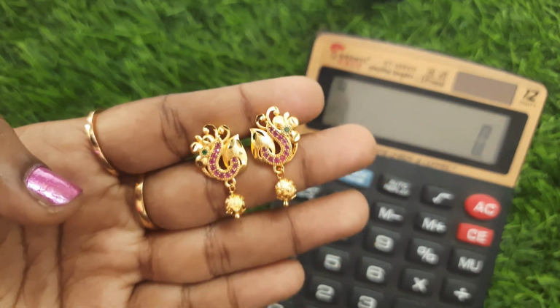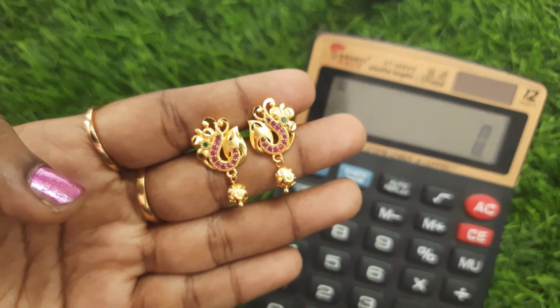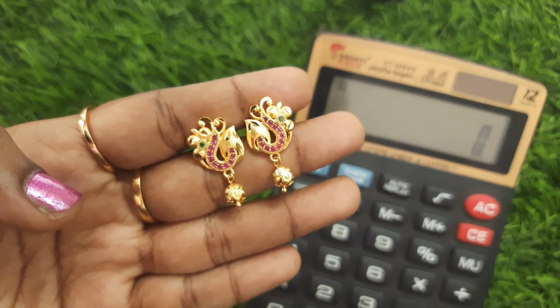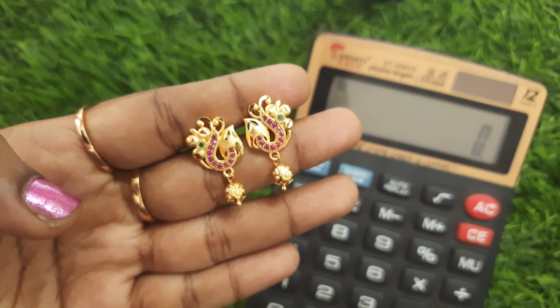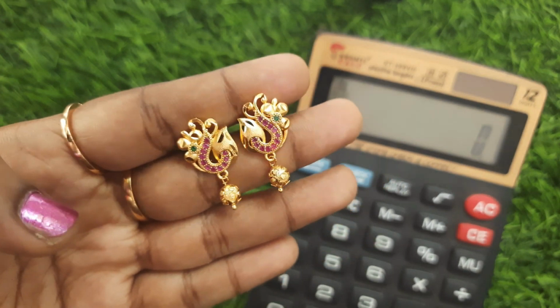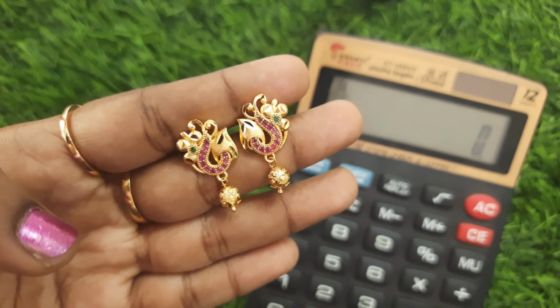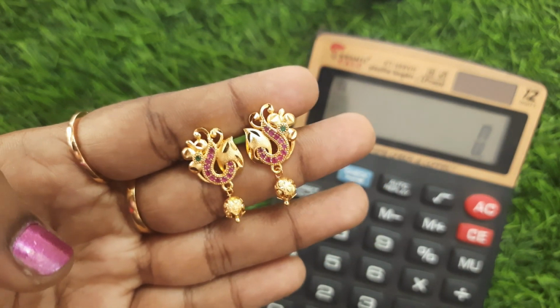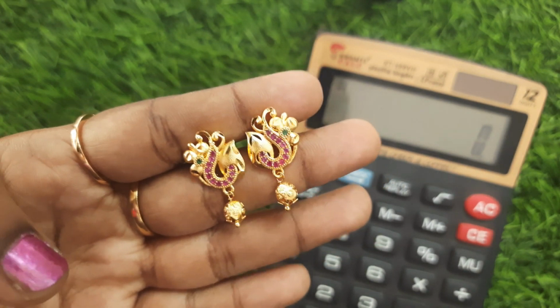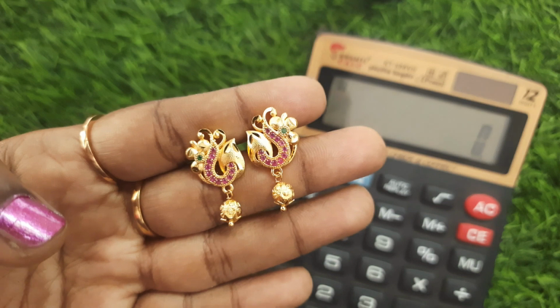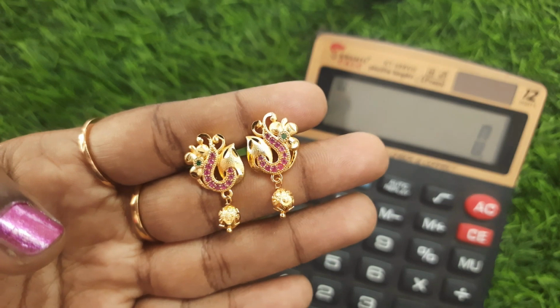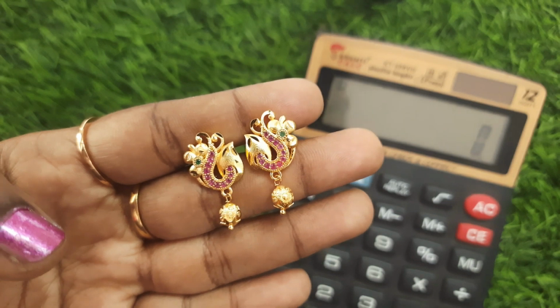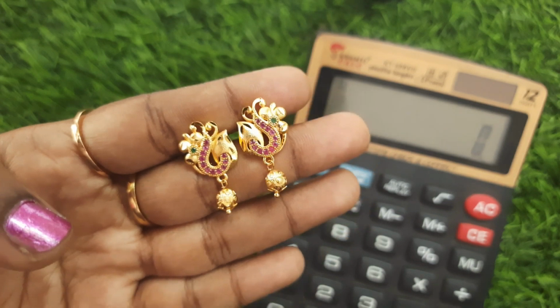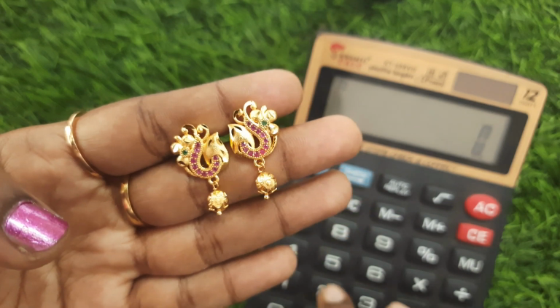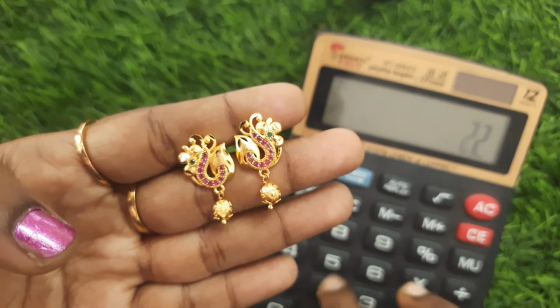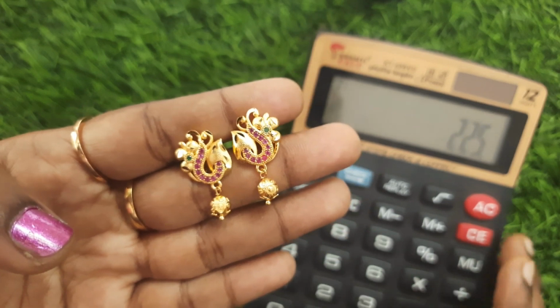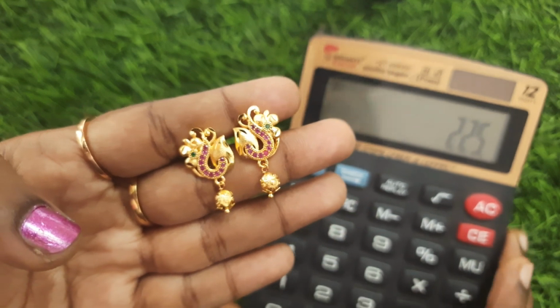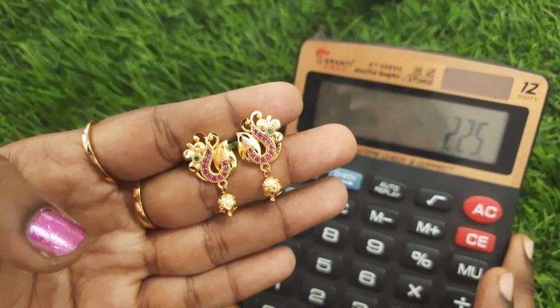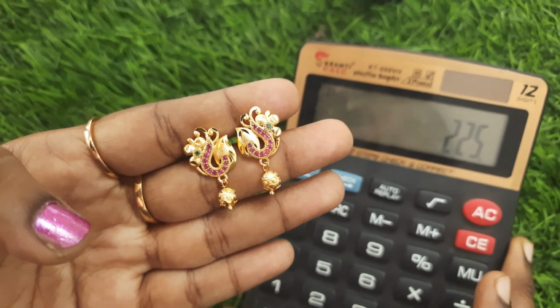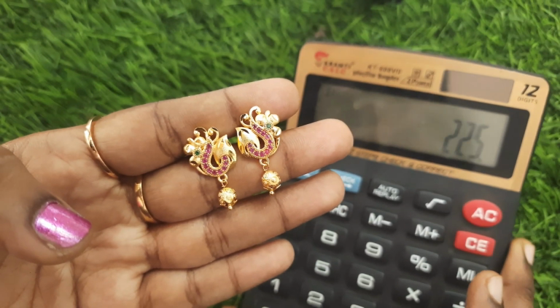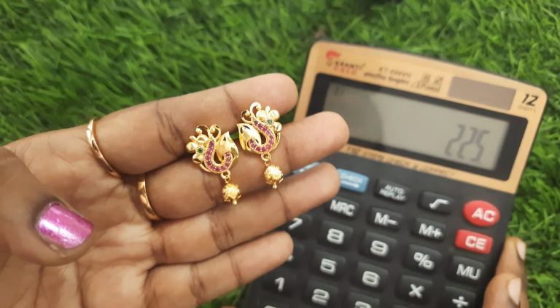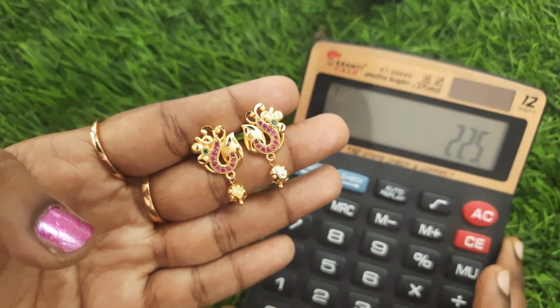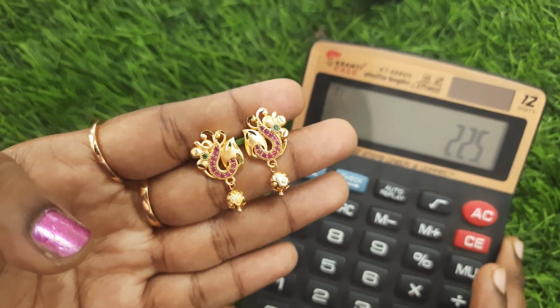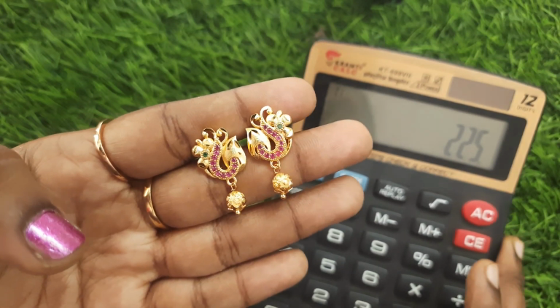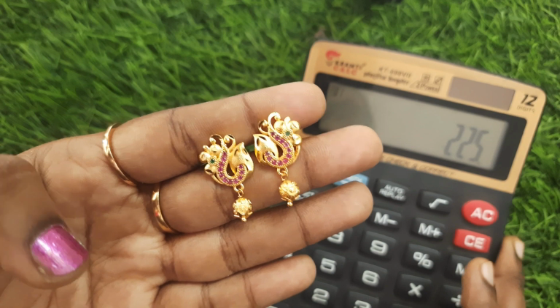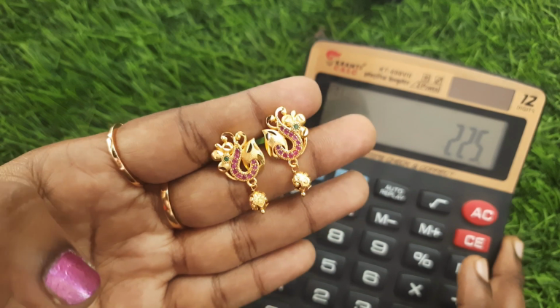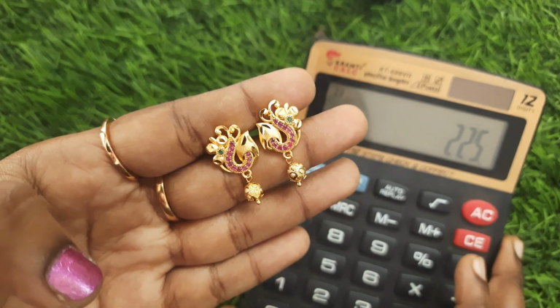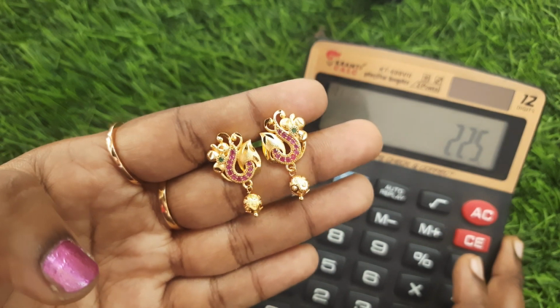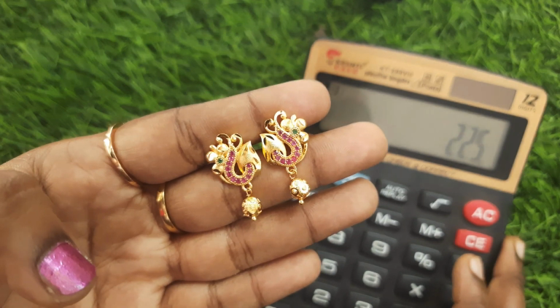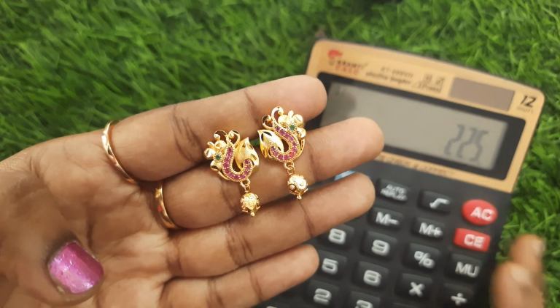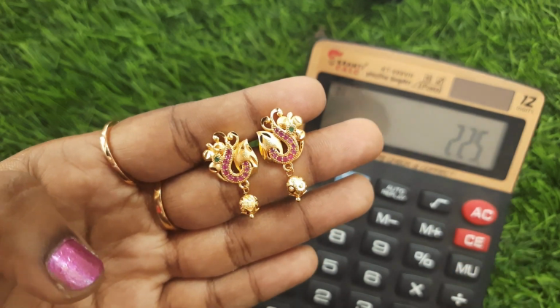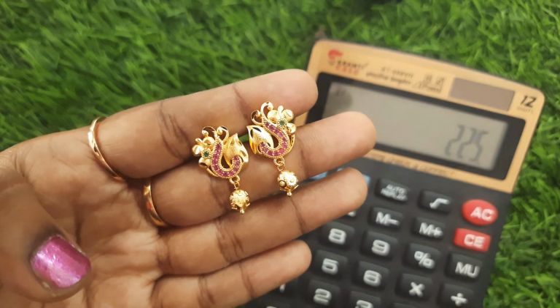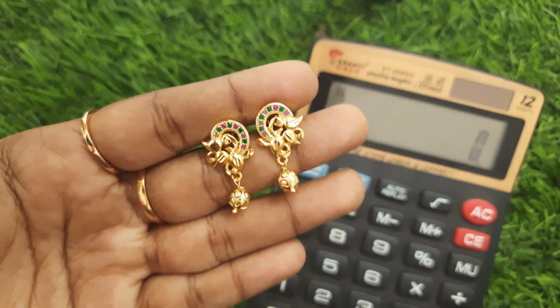First premium quality. Here you have cut leaves. Here you have stone work. Here you have restructure. The price is 225 rupees. Just screenshot your WhatsApp number.